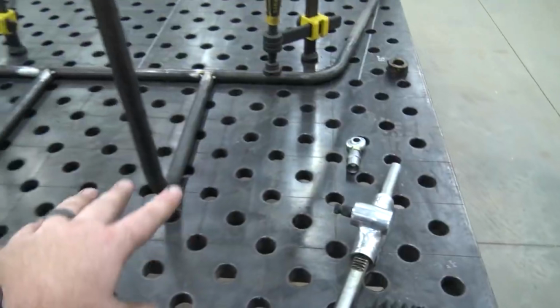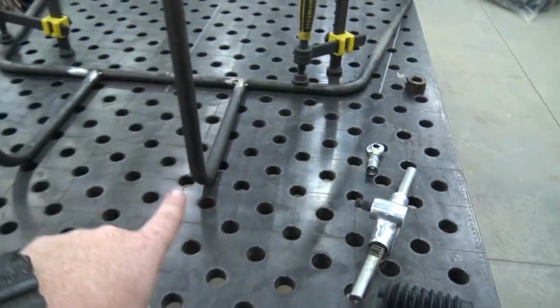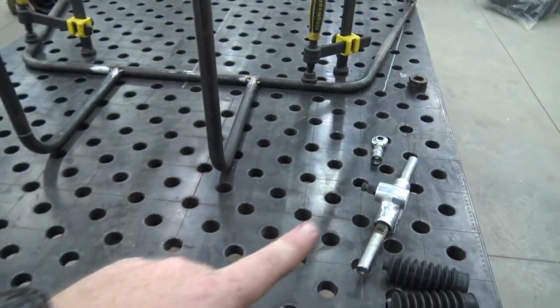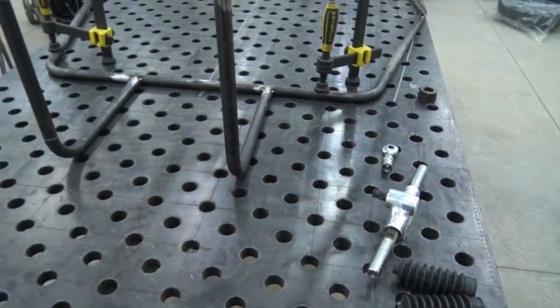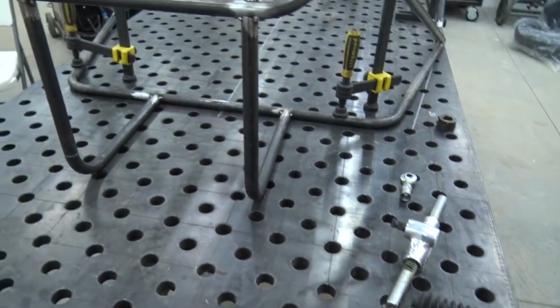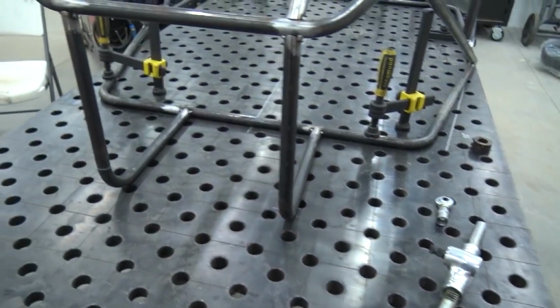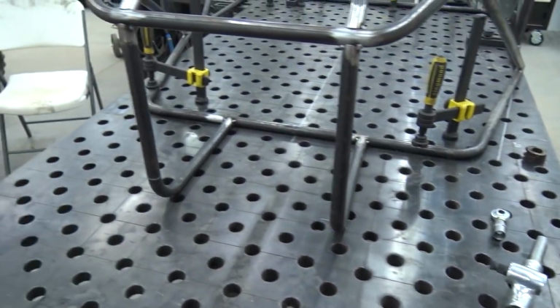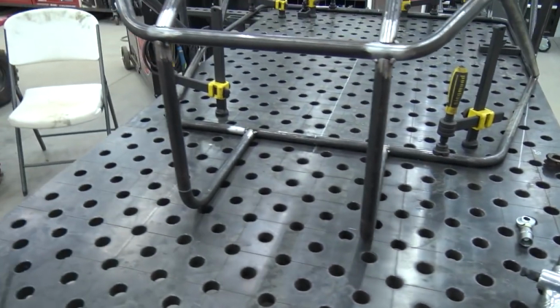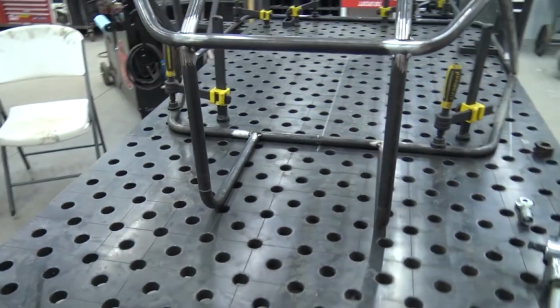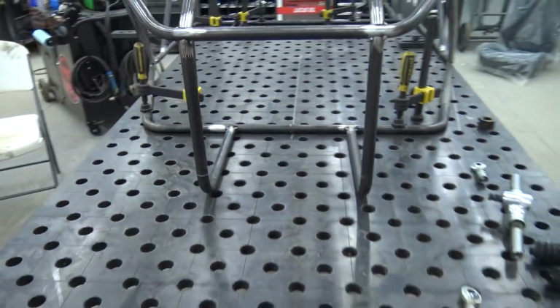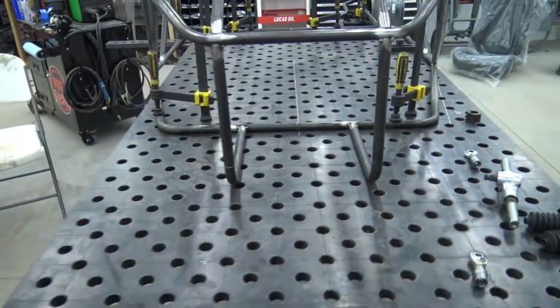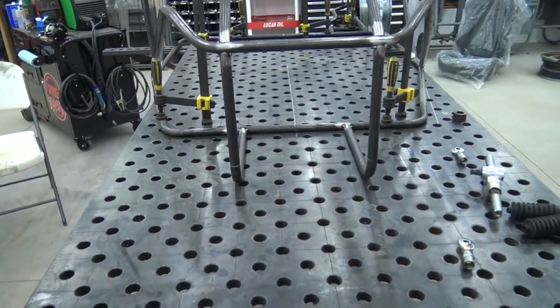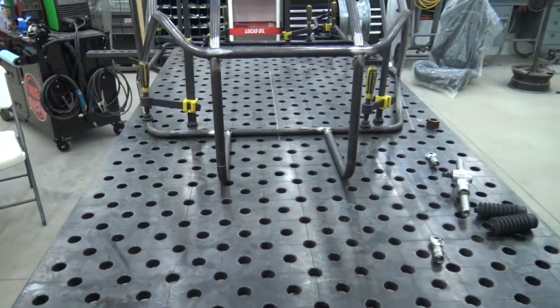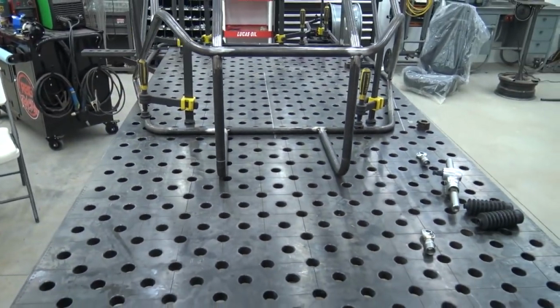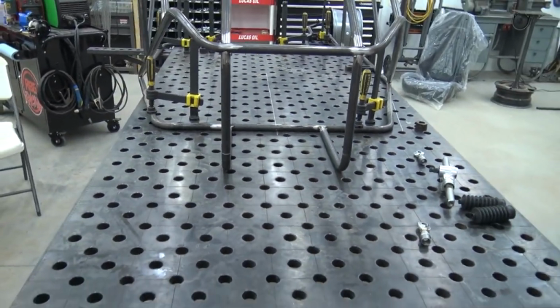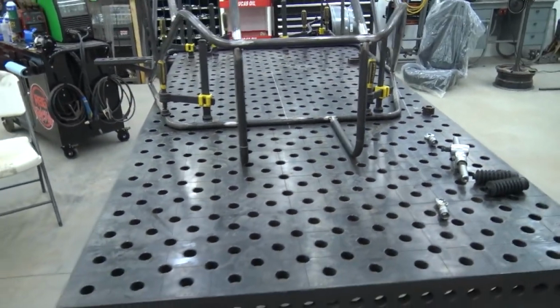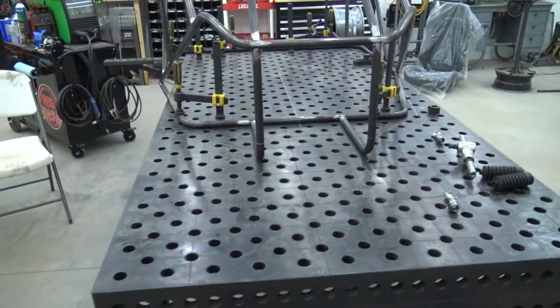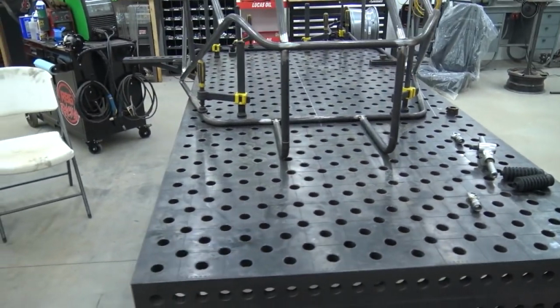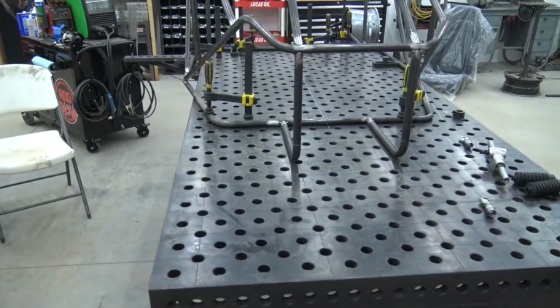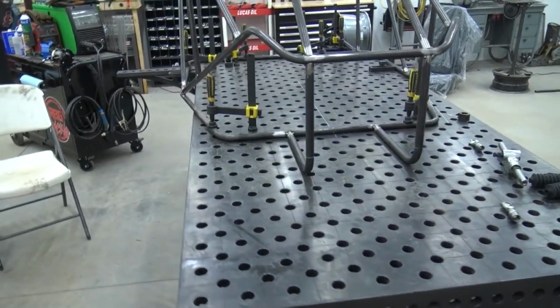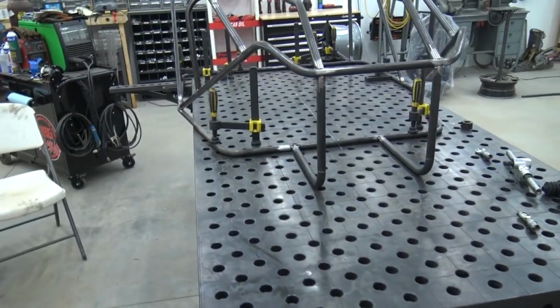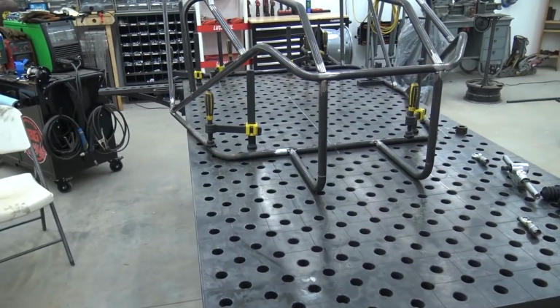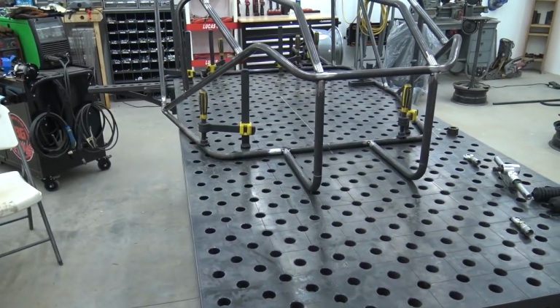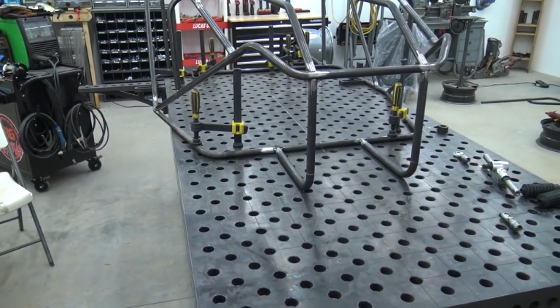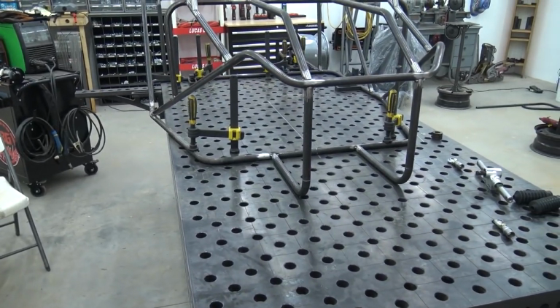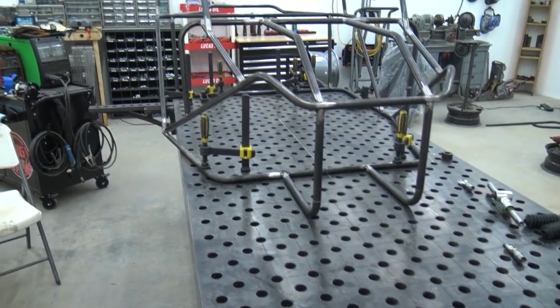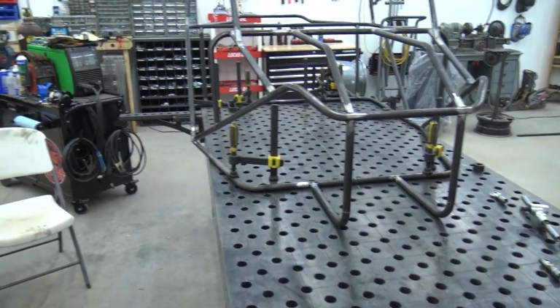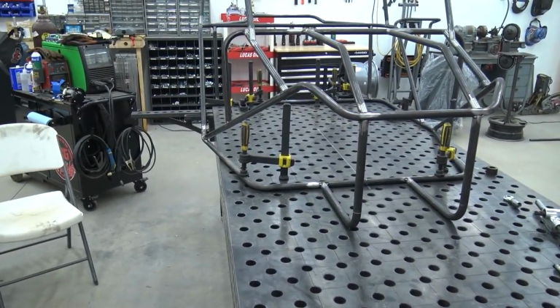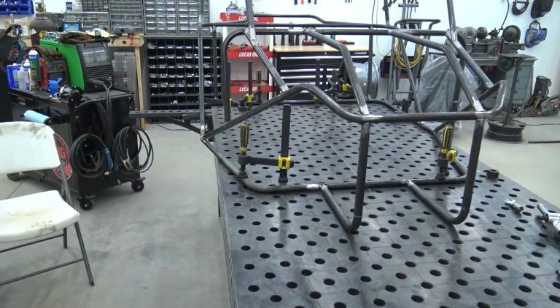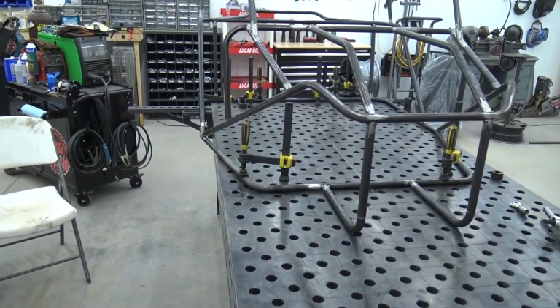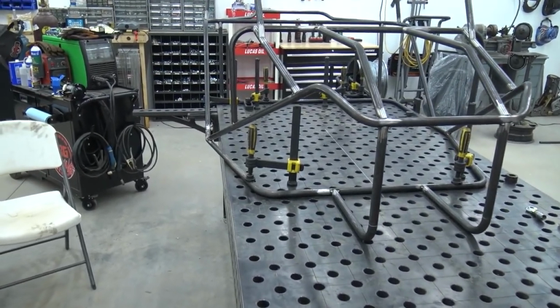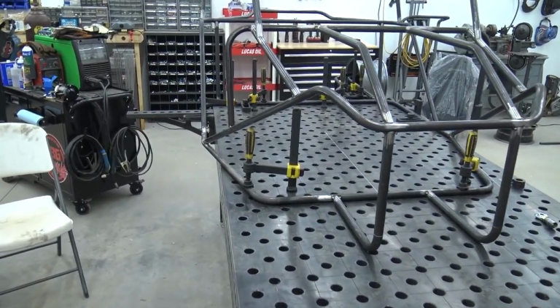Next episode will be these A-Arms — getting them made, getting the whole front suspension done, and then we'll move on back. We've also got to tear the four-wheeler down too.